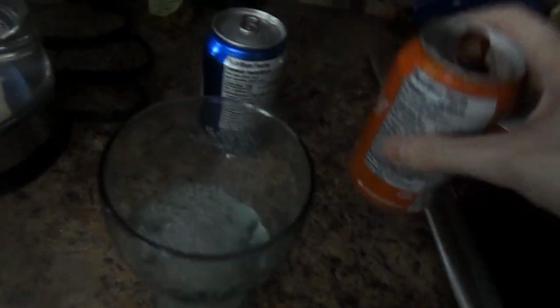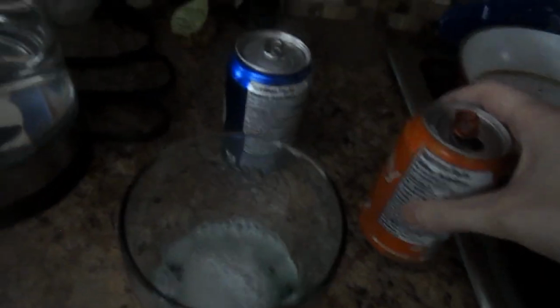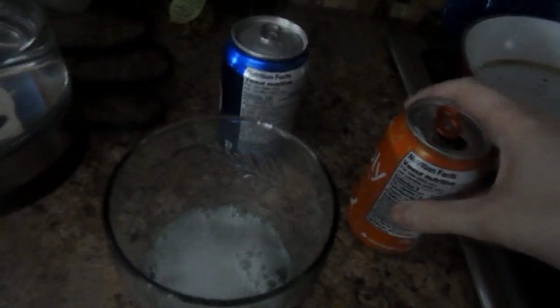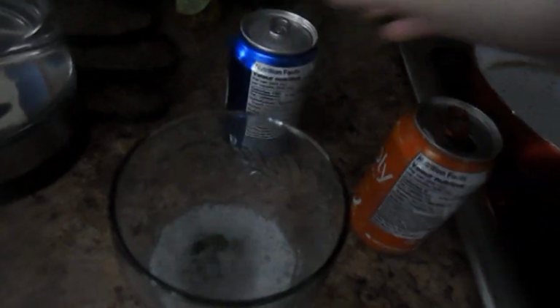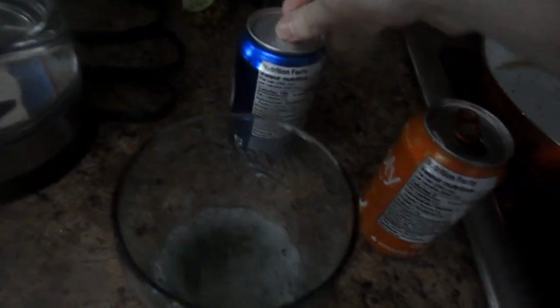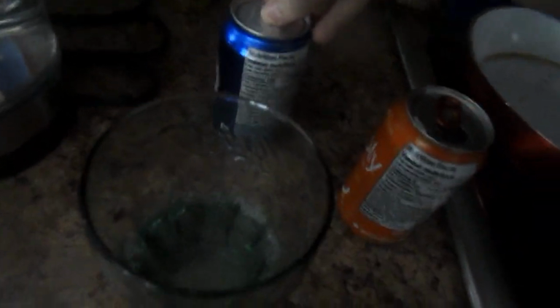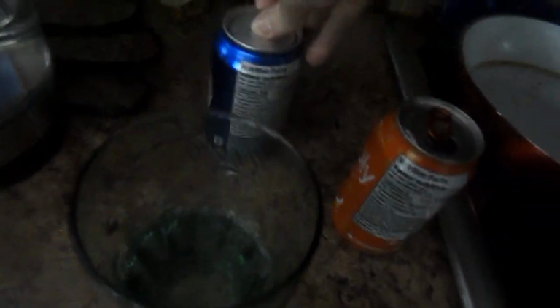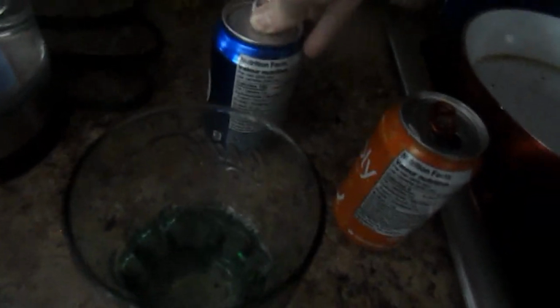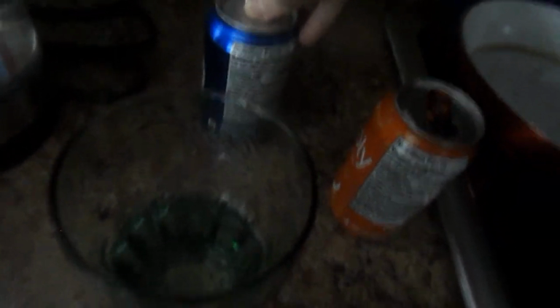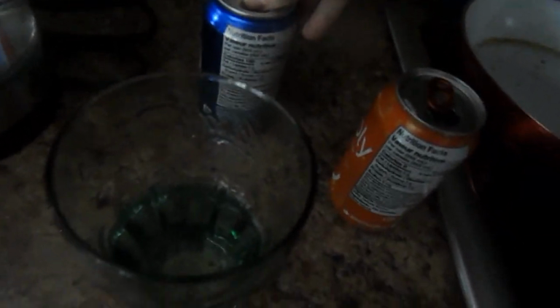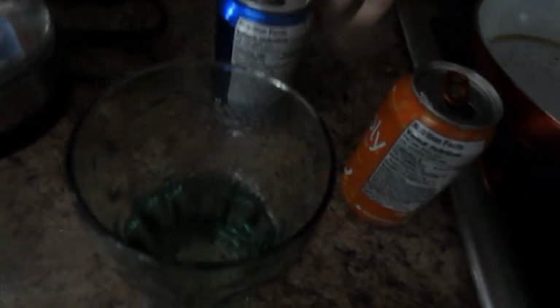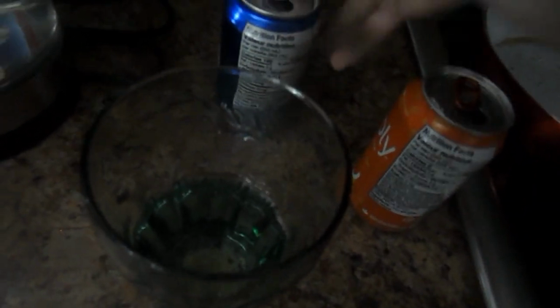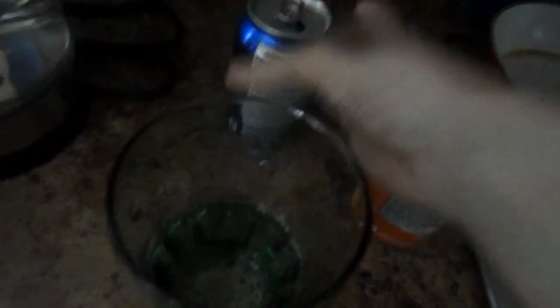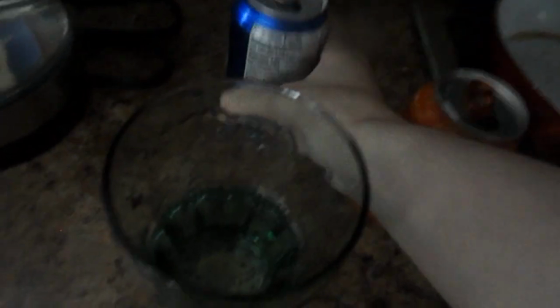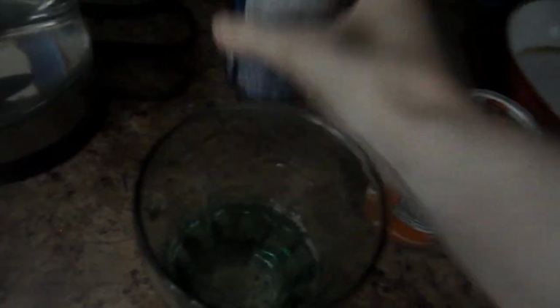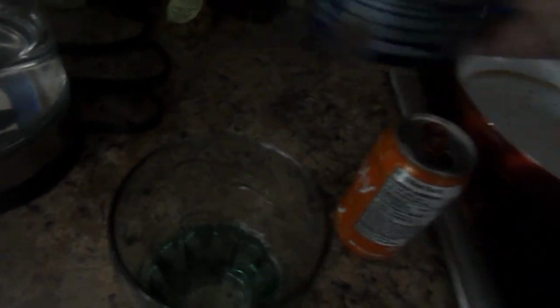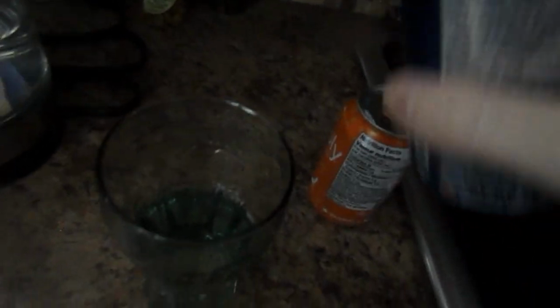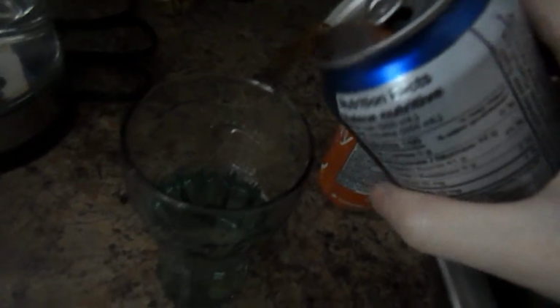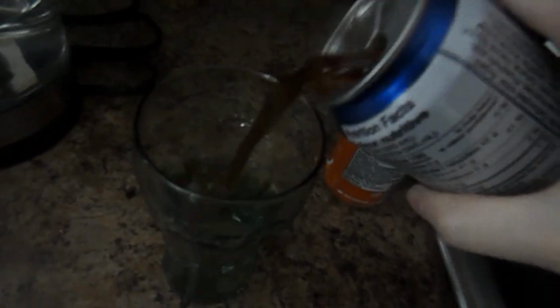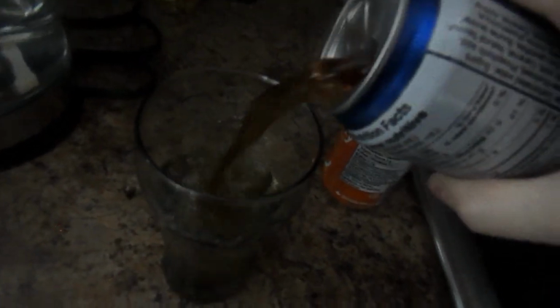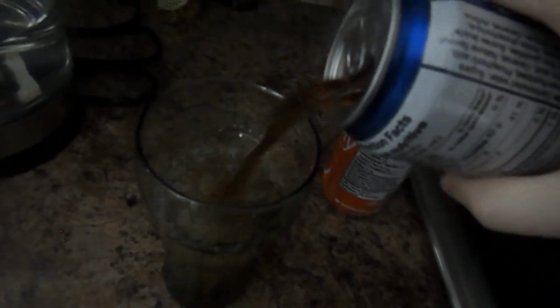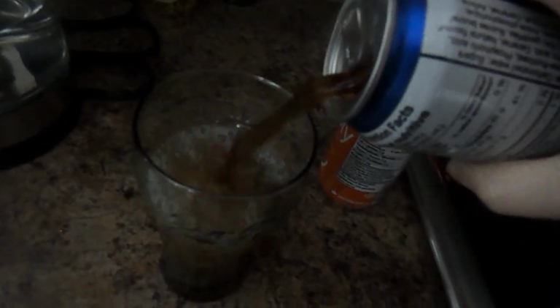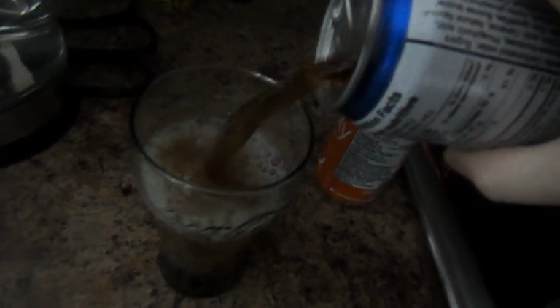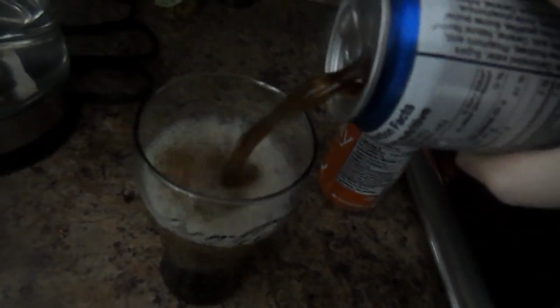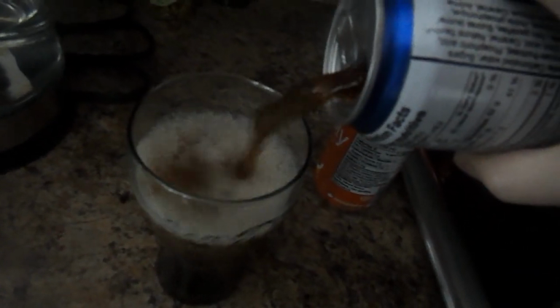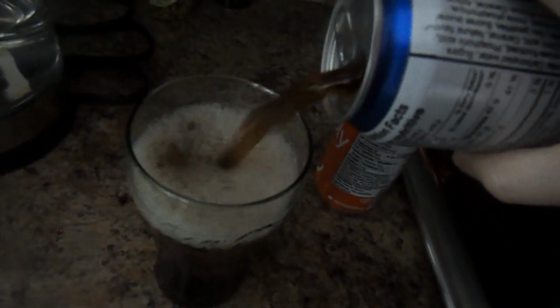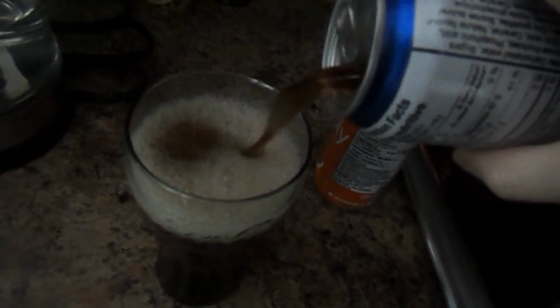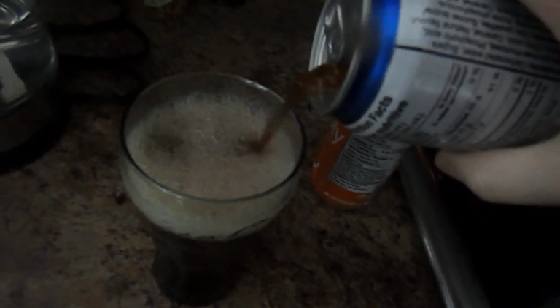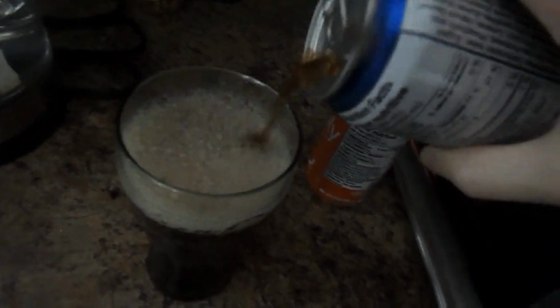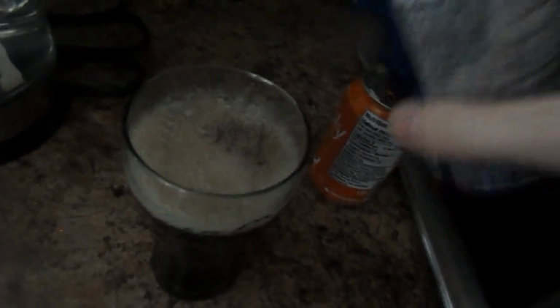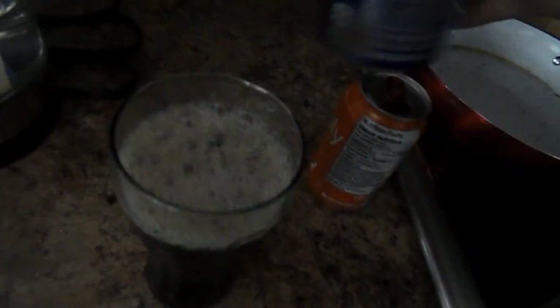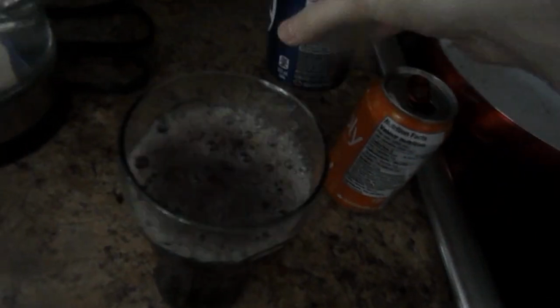And then last but not least, you open up this can of Pepsi and pour it halfway into the glass until it reaches the top.